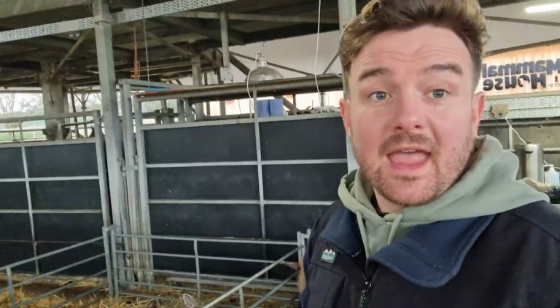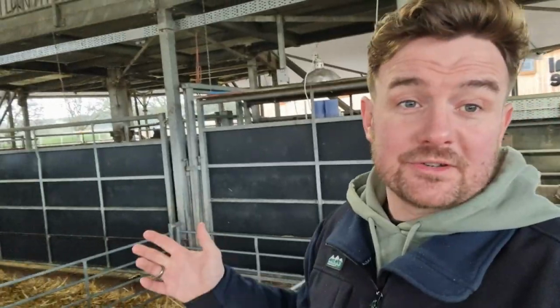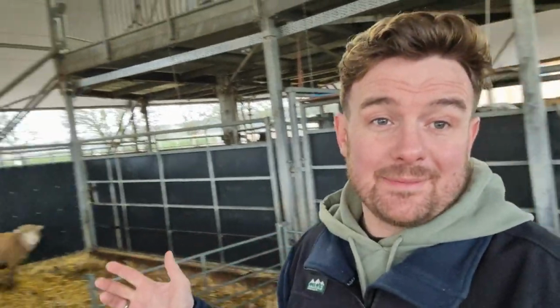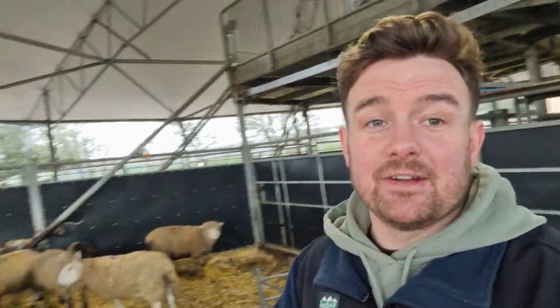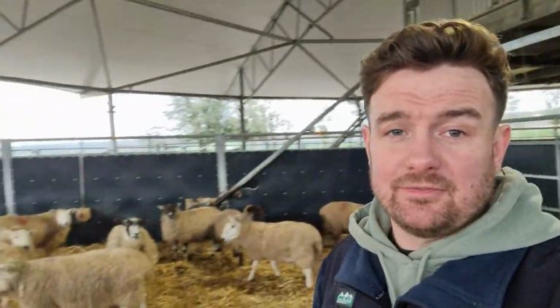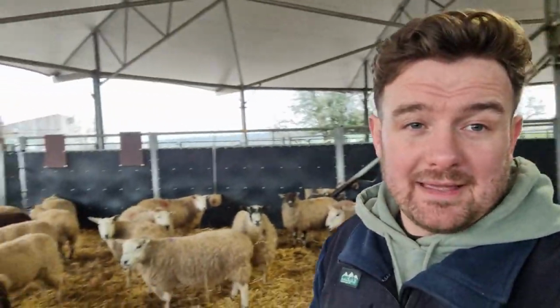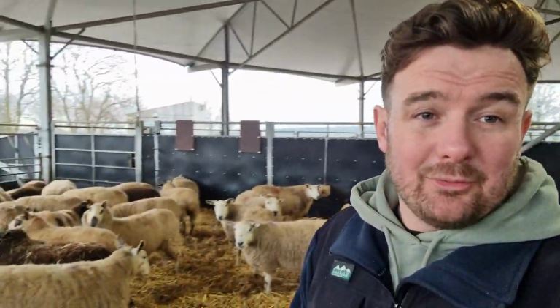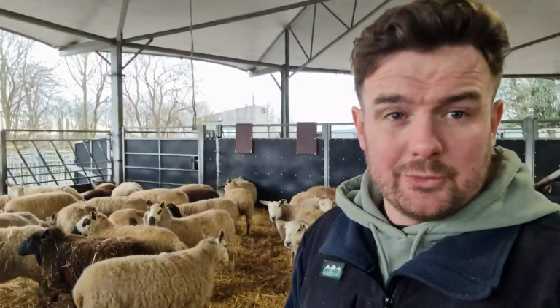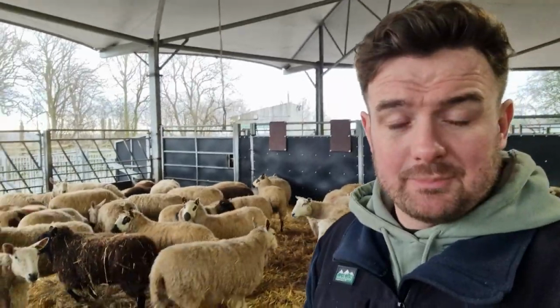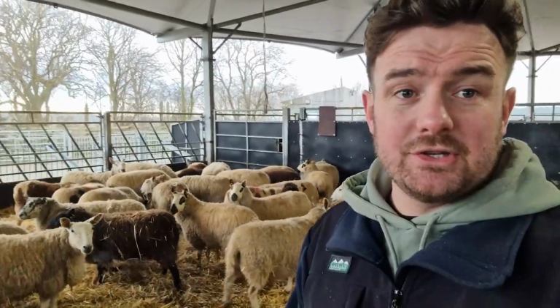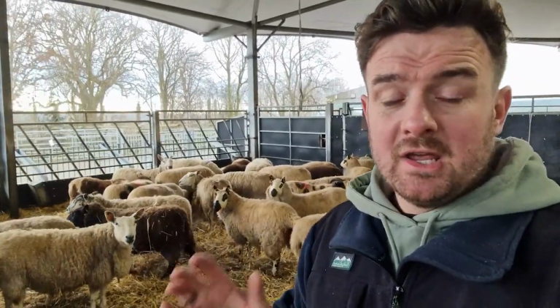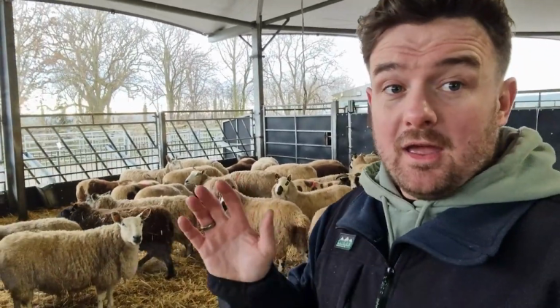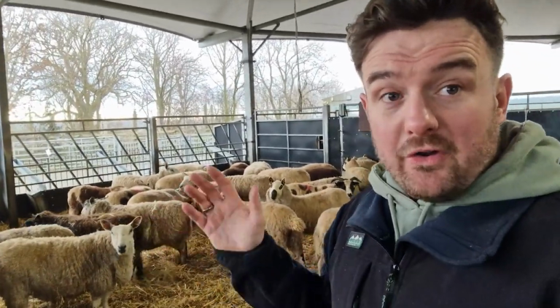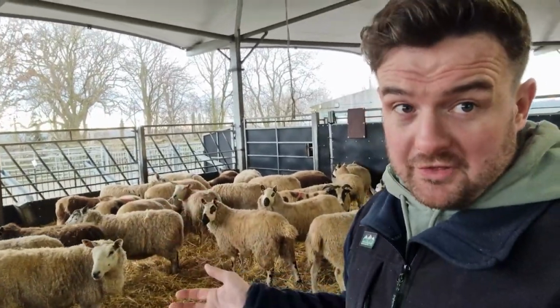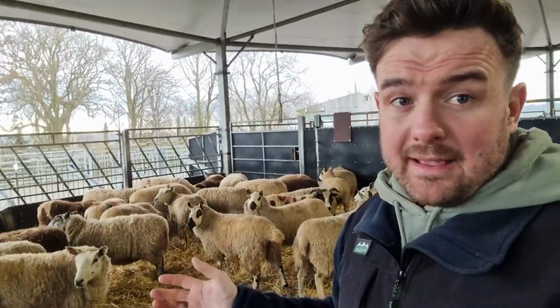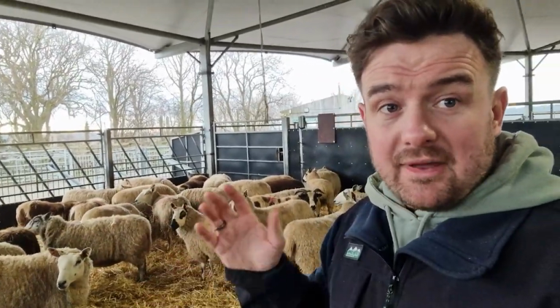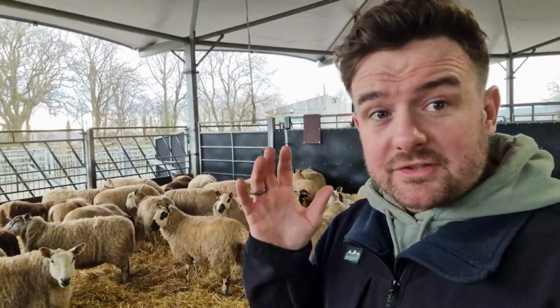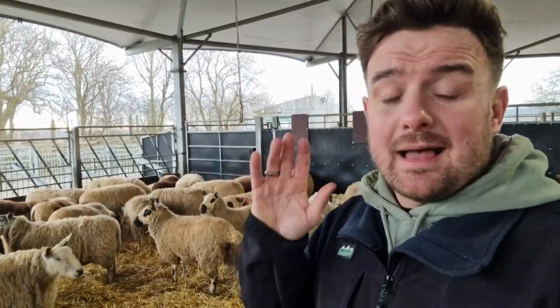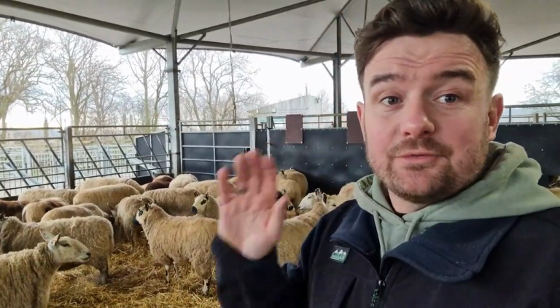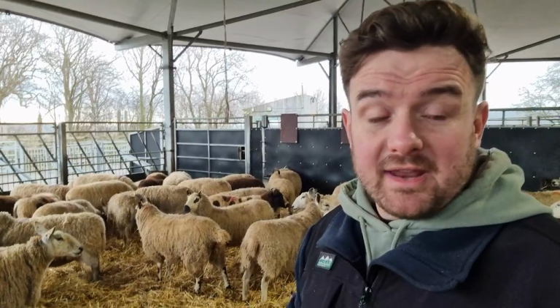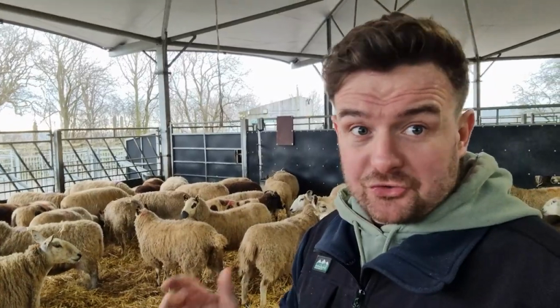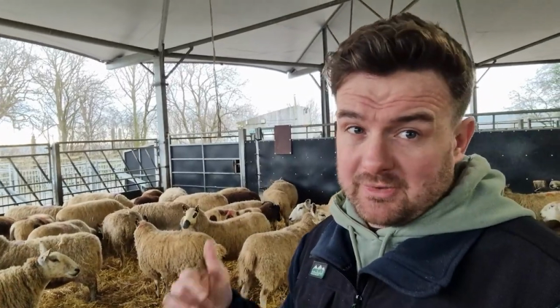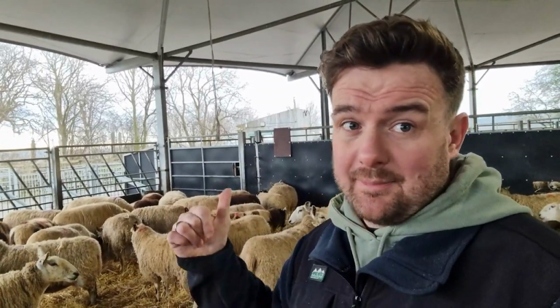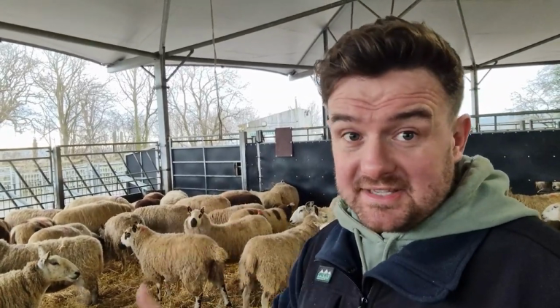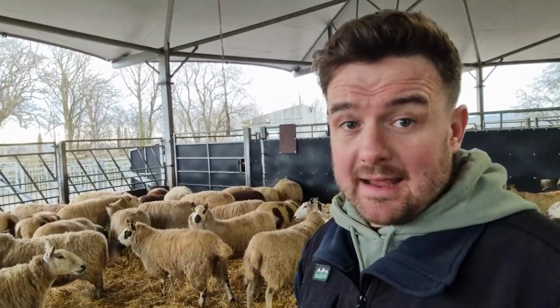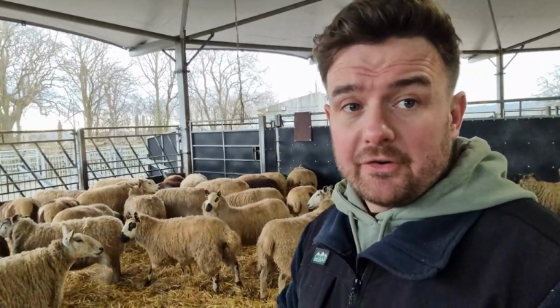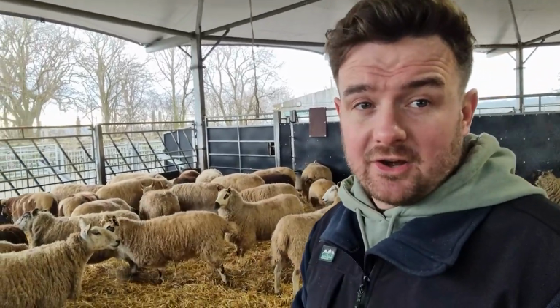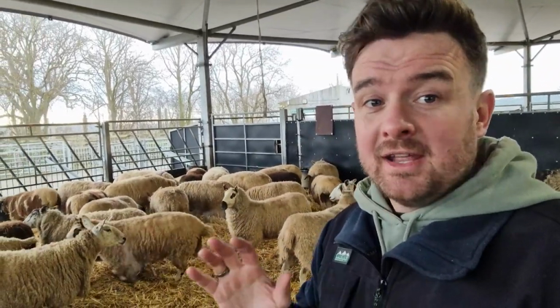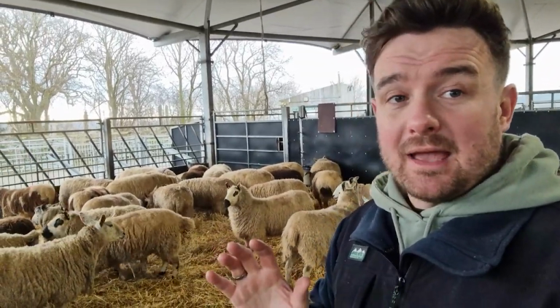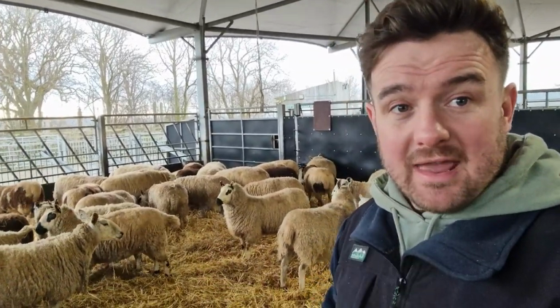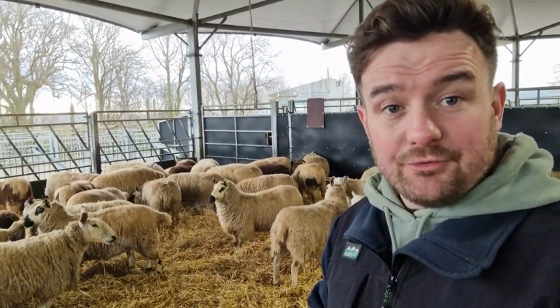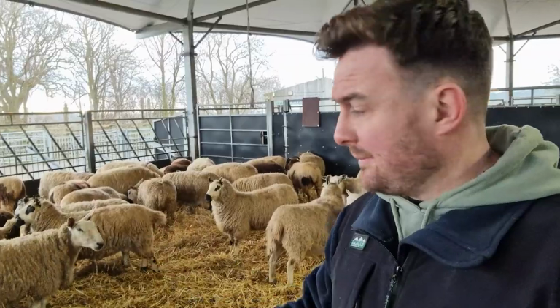Heyo folks, it's Farmer Dale here at Cannon Hall Farm. I'm in with the ewes. The pregnant ewes are all up at the roundhouse now. Everything that's going to lamb in February and also some that are going to lamb at Easter time are already indoors and we are preparing for lambing.